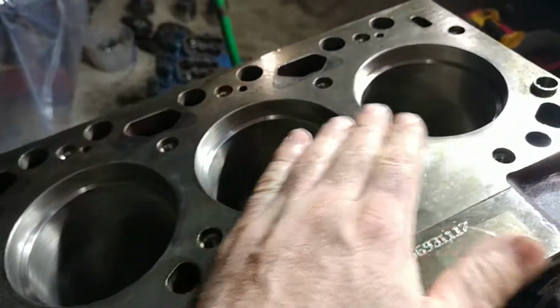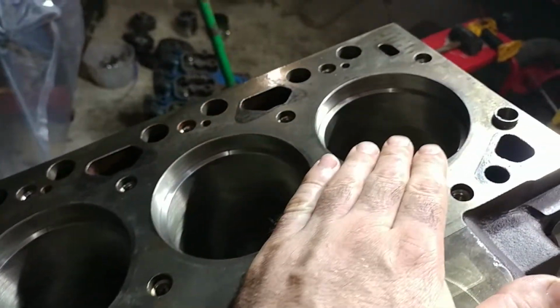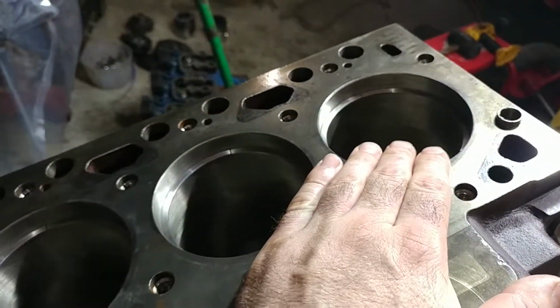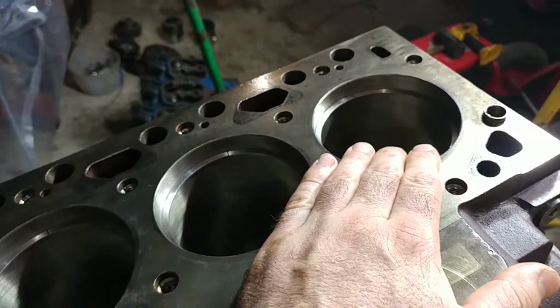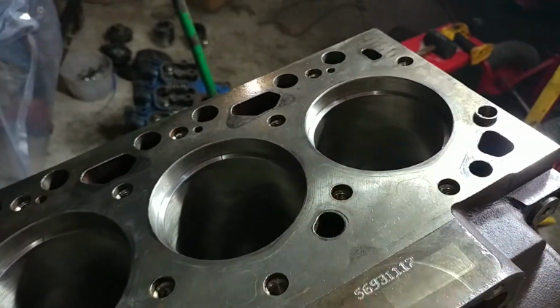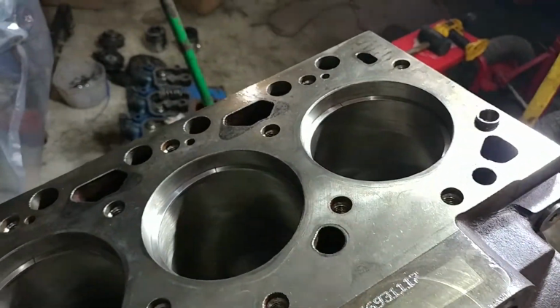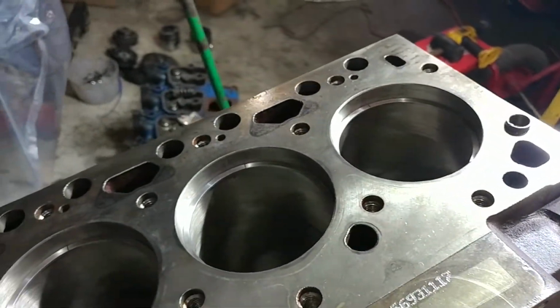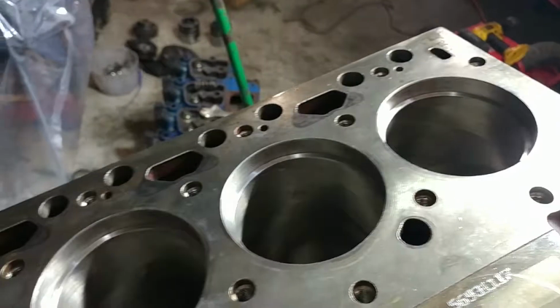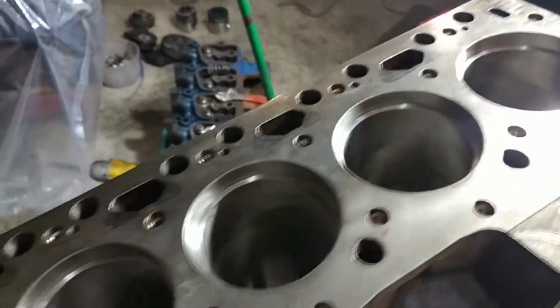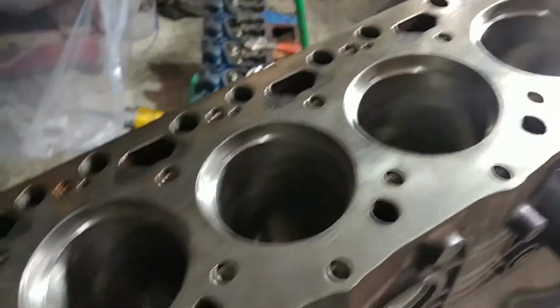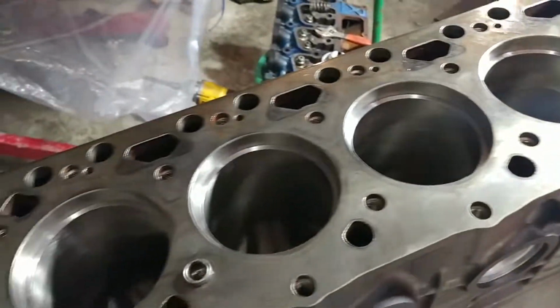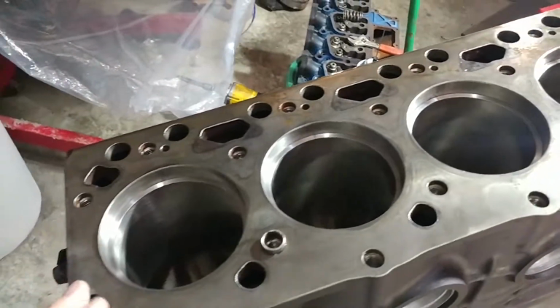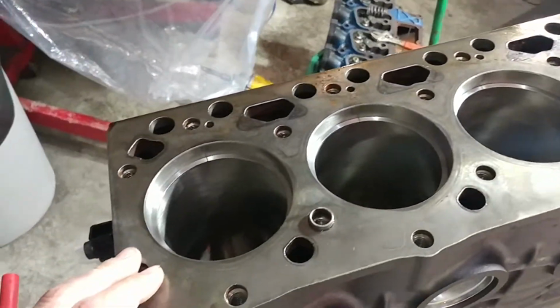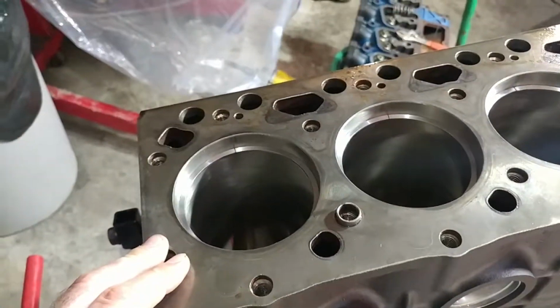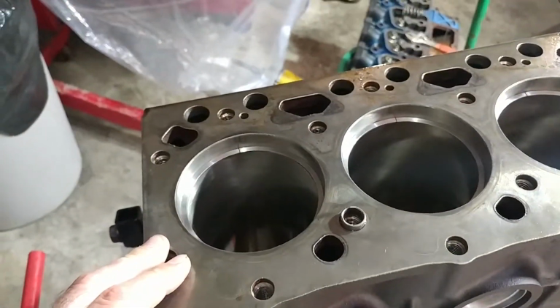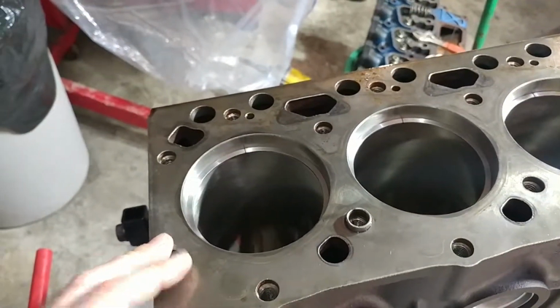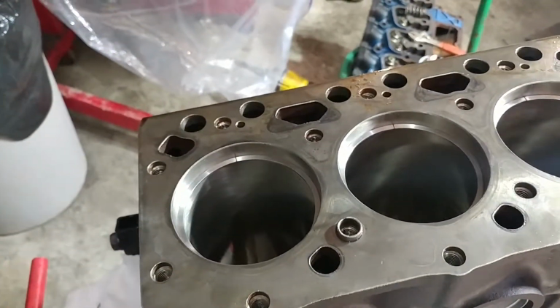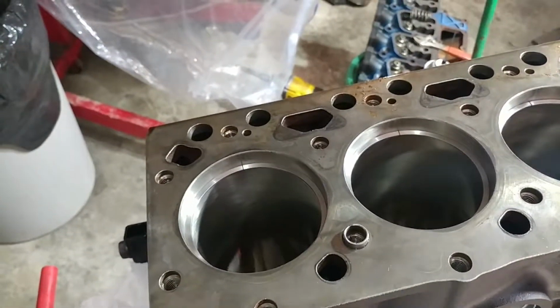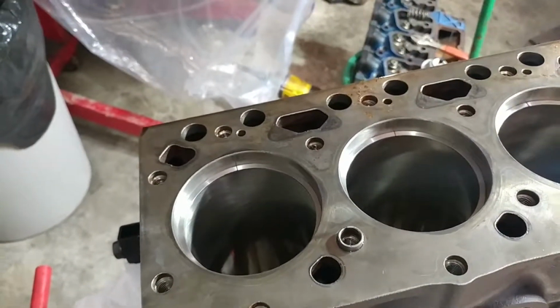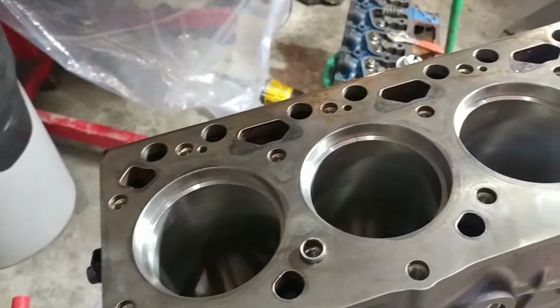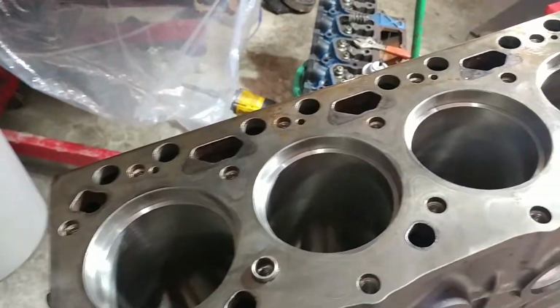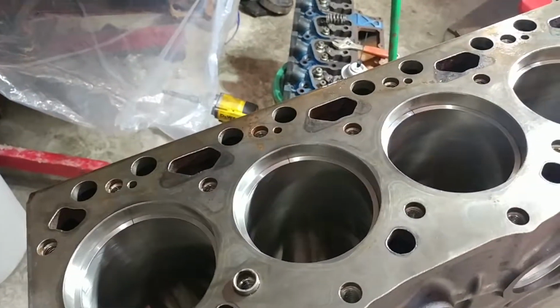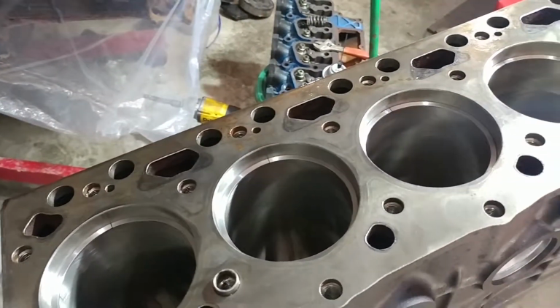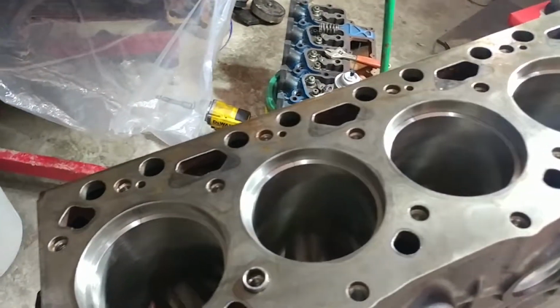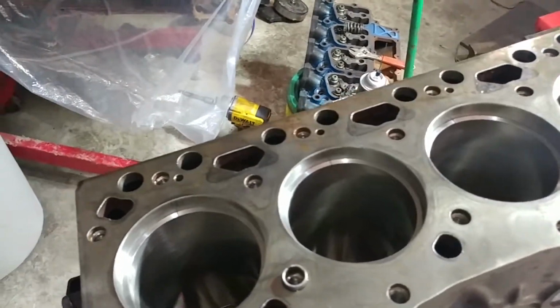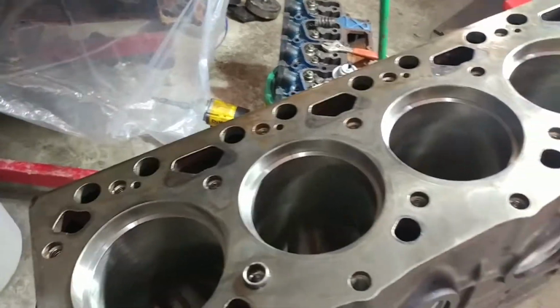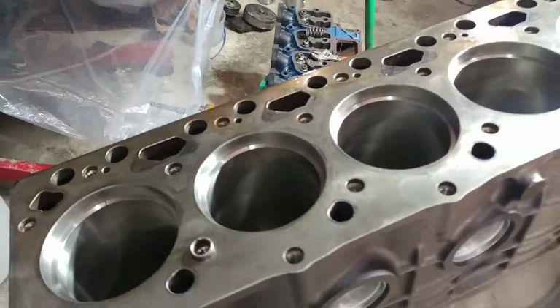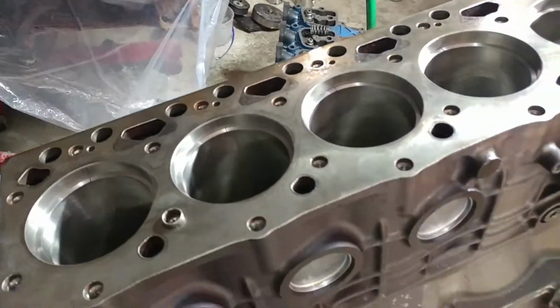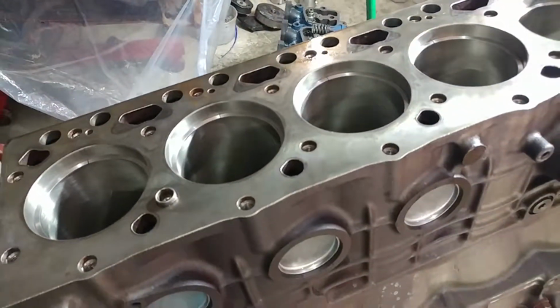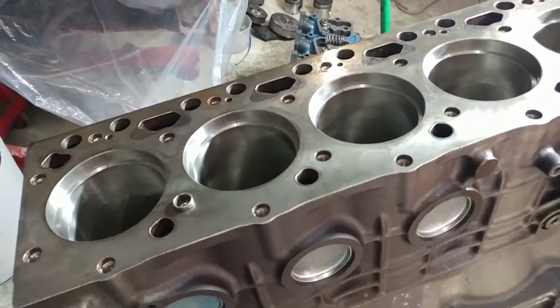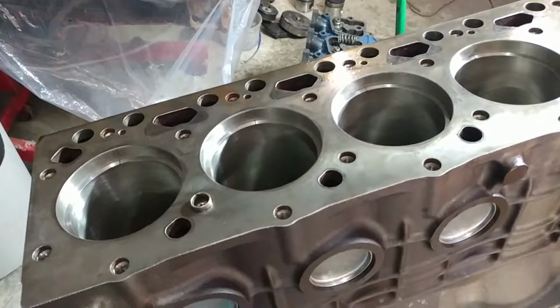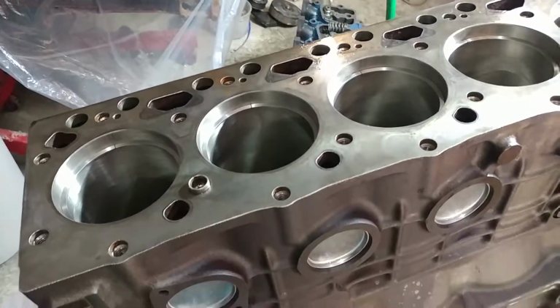We were able to get 18 thousandths across the board, with number one and six being intentionally a little bit looser because they tend to run a little bit hotter — just the way air travels. Now if you are using a side draft intake then that's probably a different story.